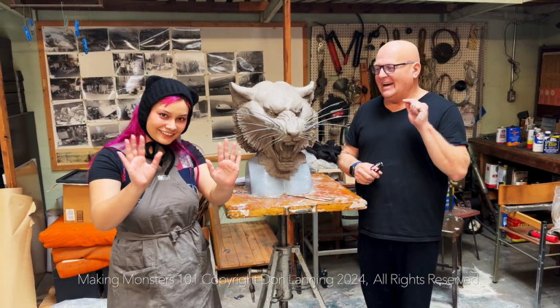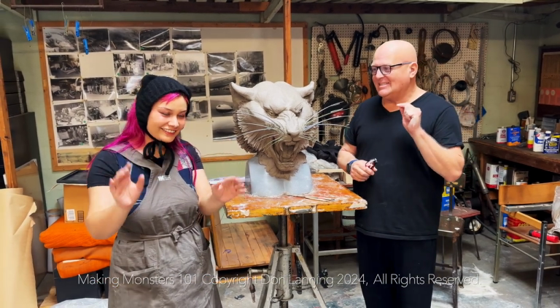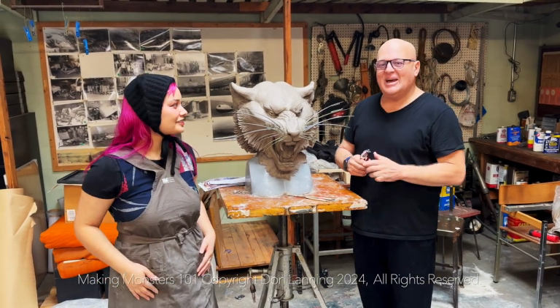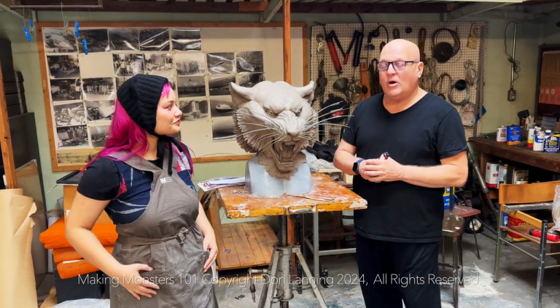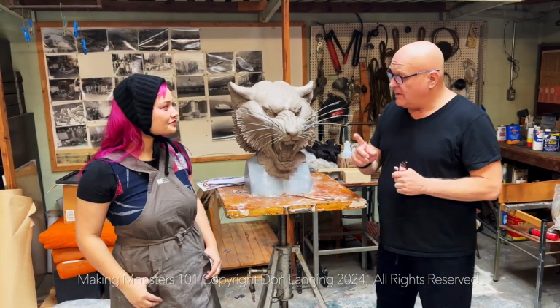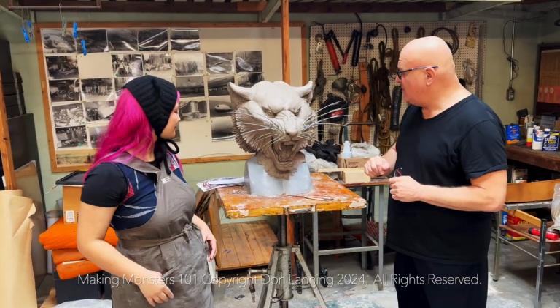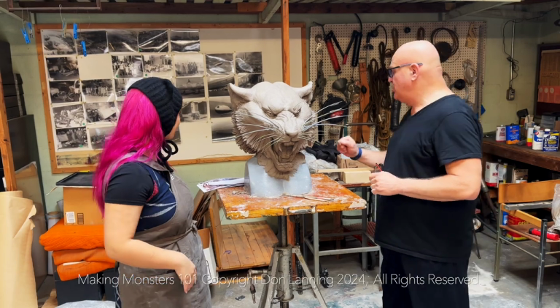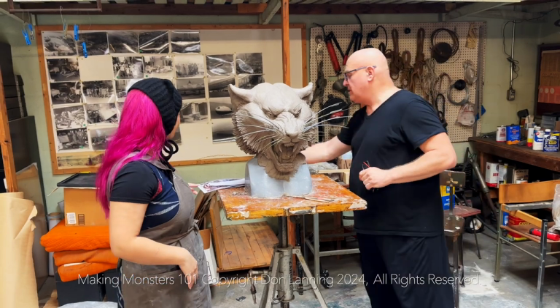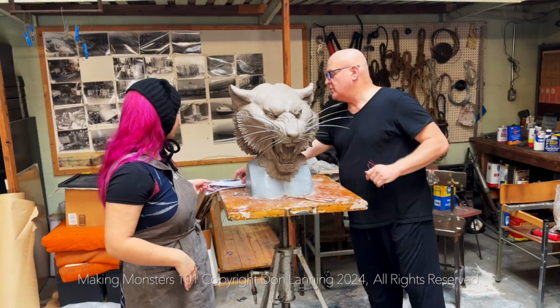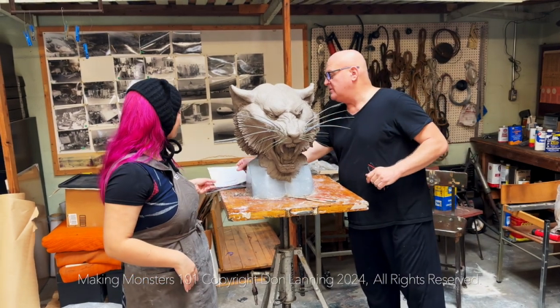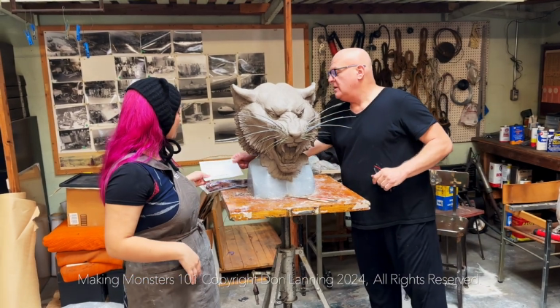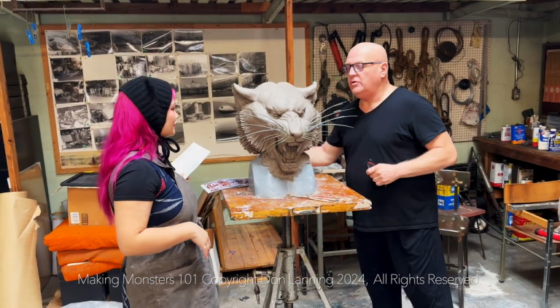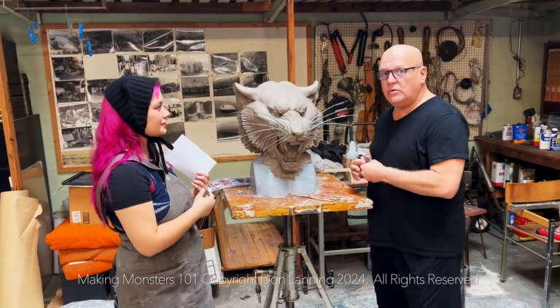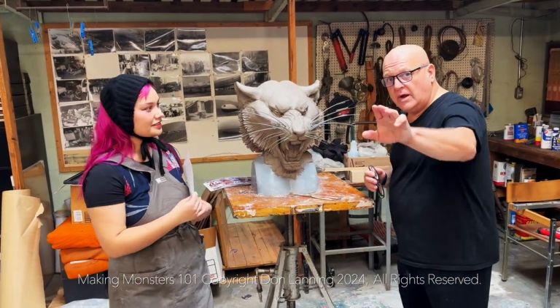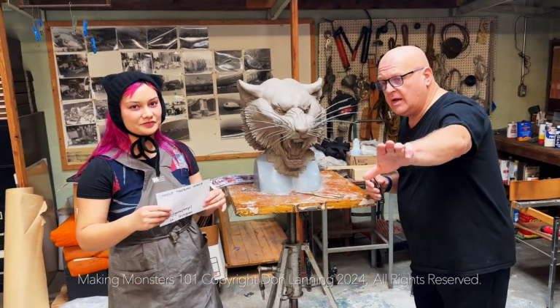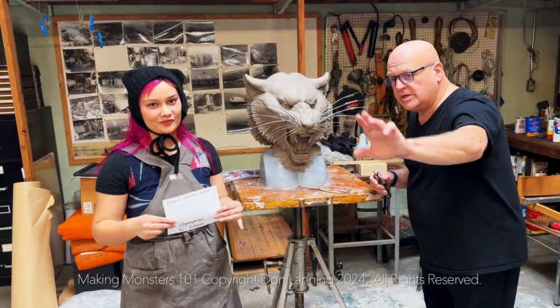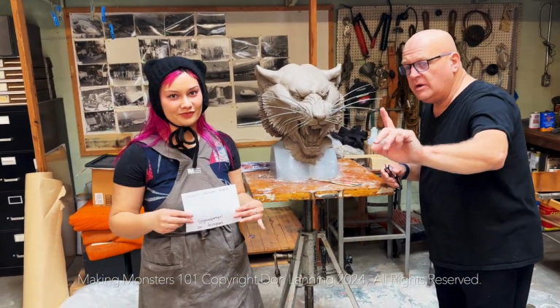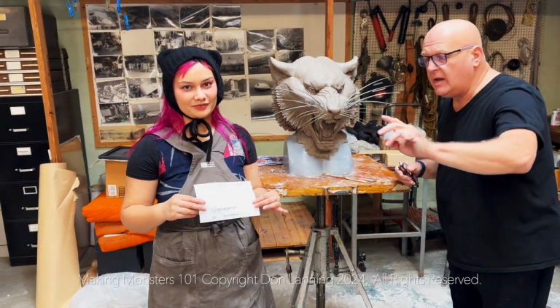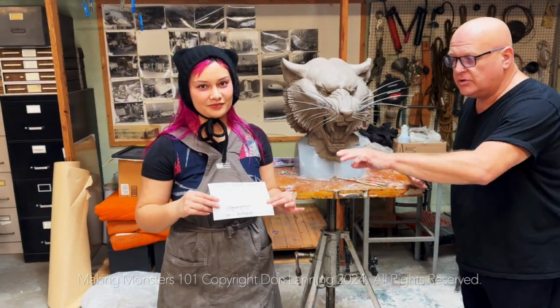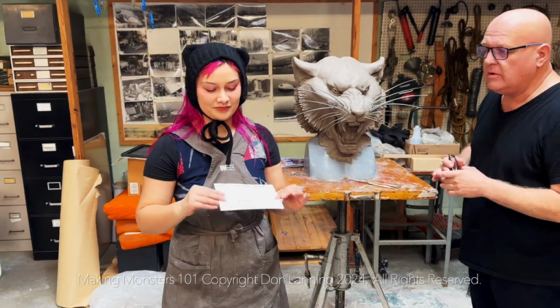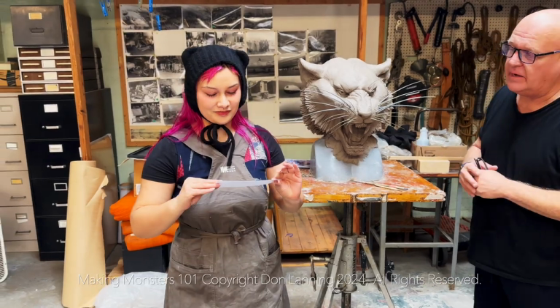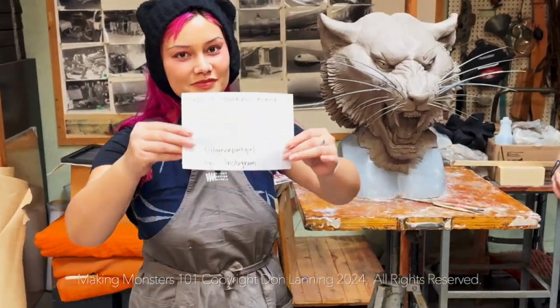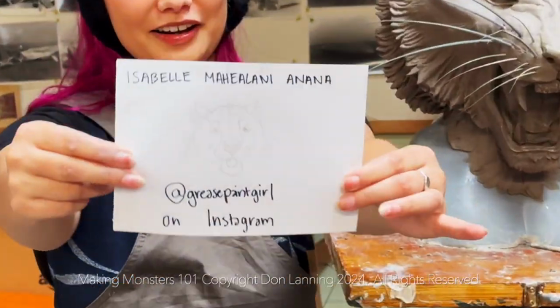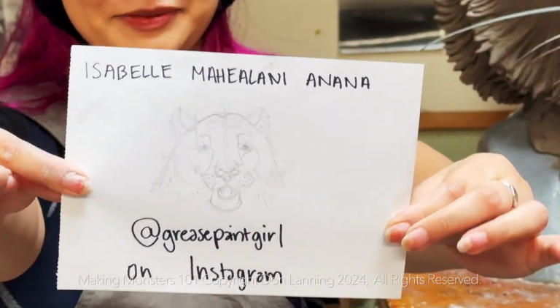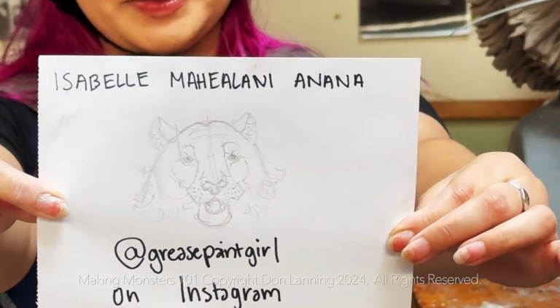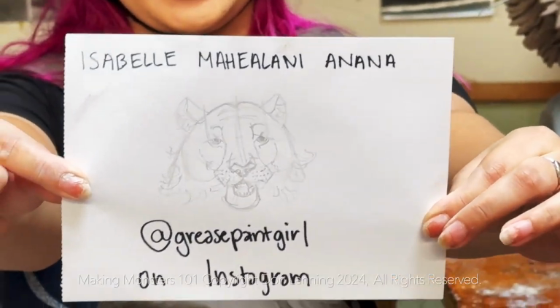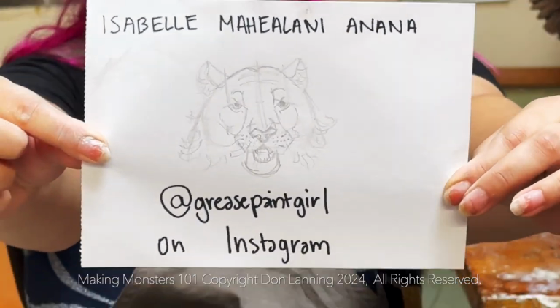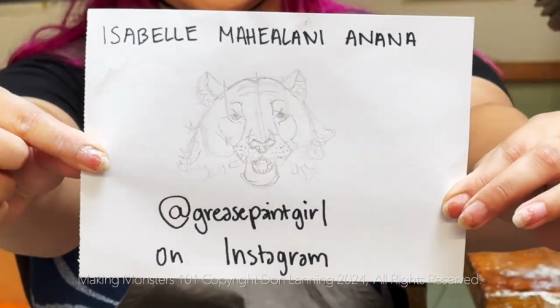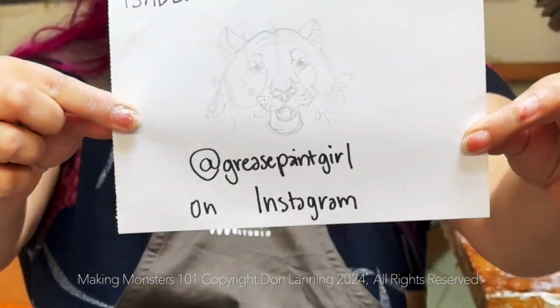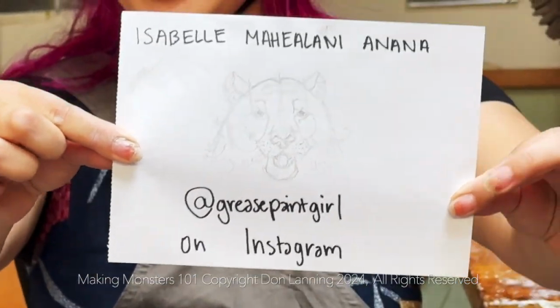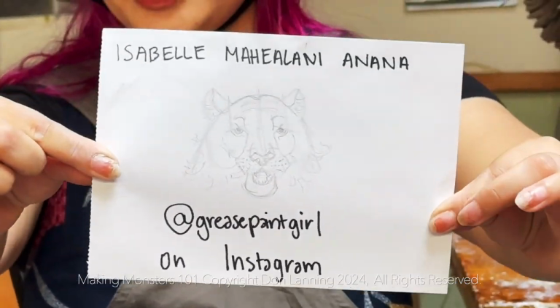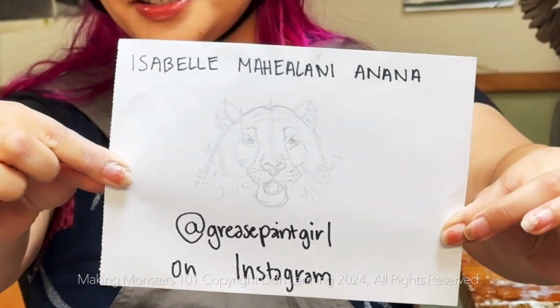And Isabel came in. Look right into the camera, say your name, and show them your information. Hi, I'm Isabel Mihailanyanana, and I'm greasepaintgirl on Instagram.